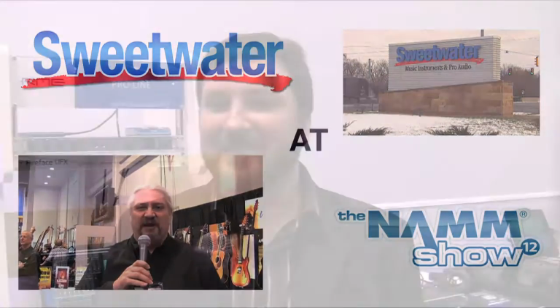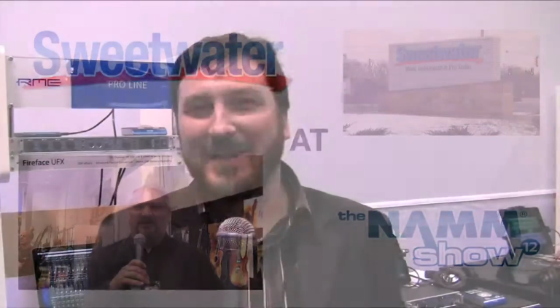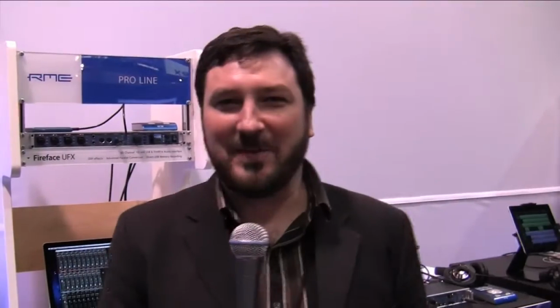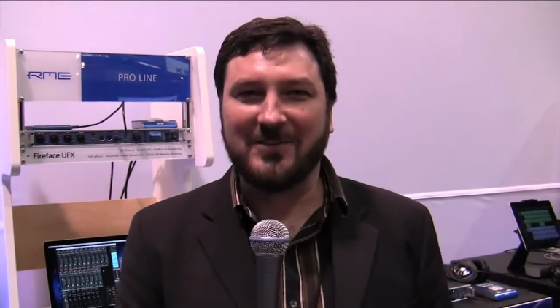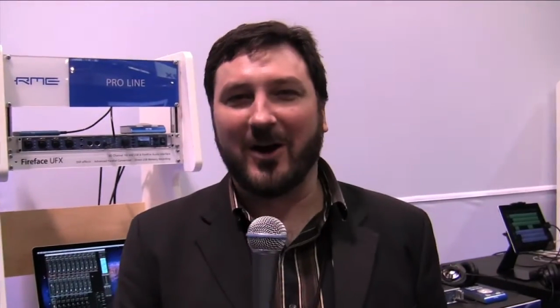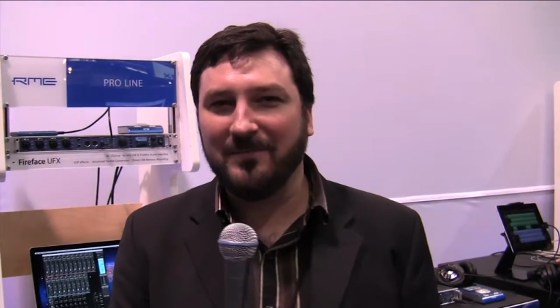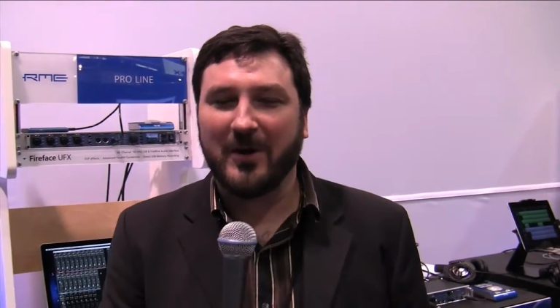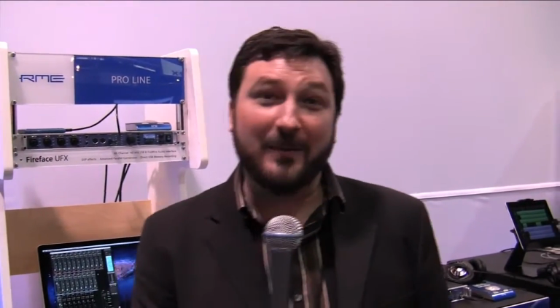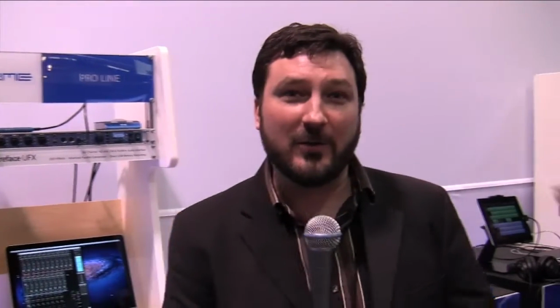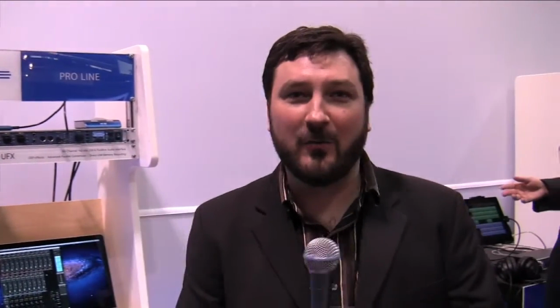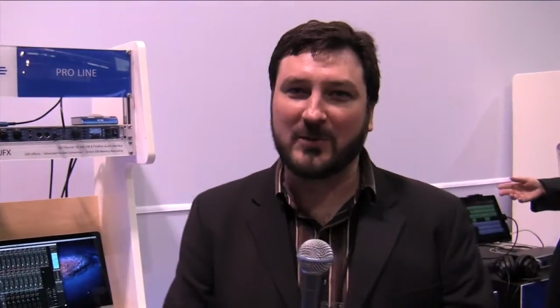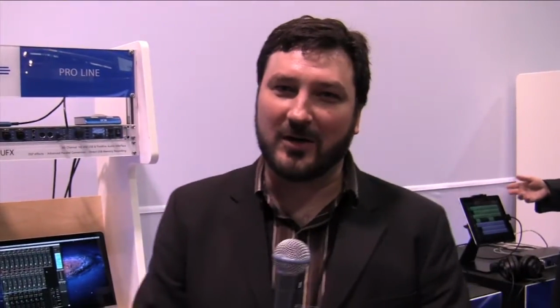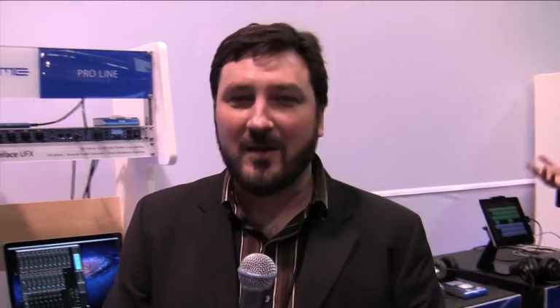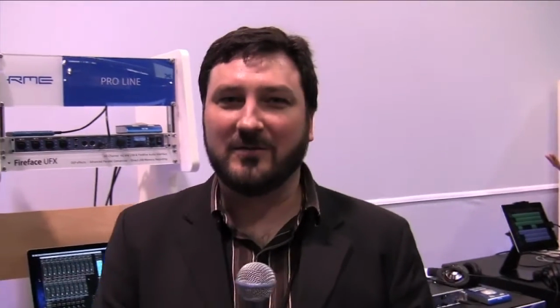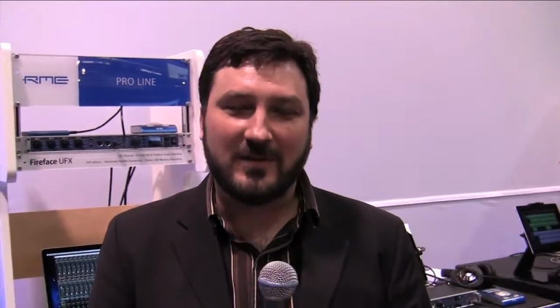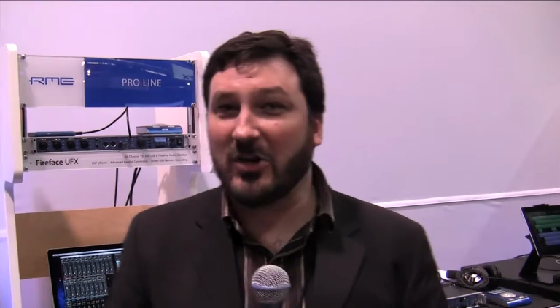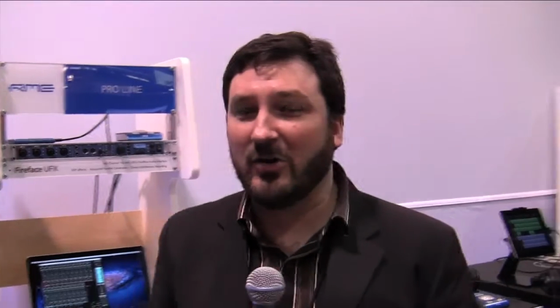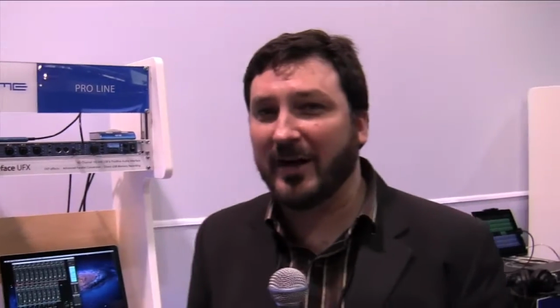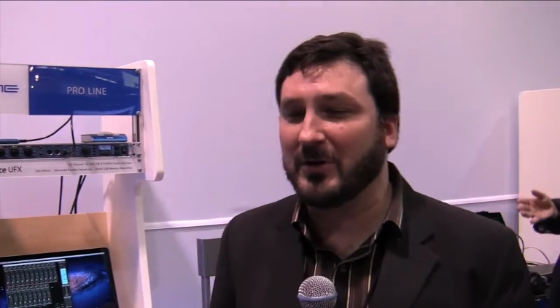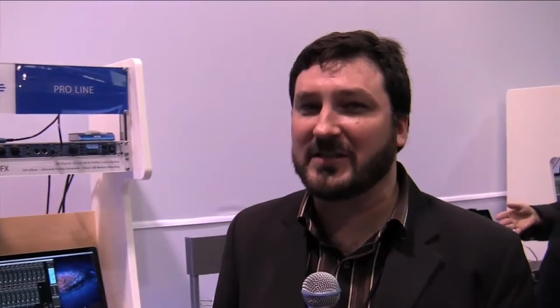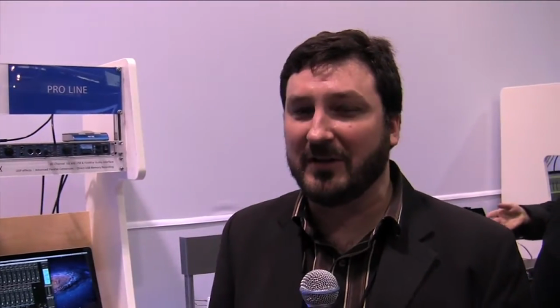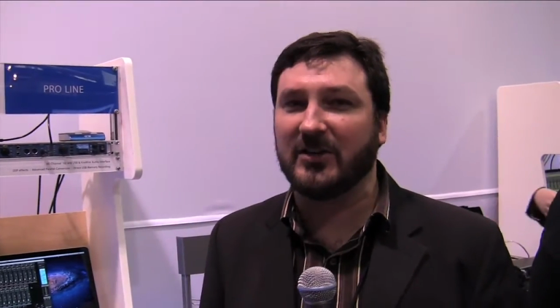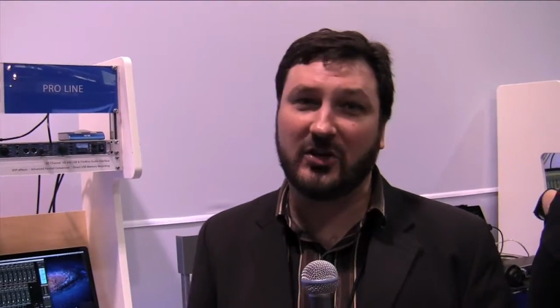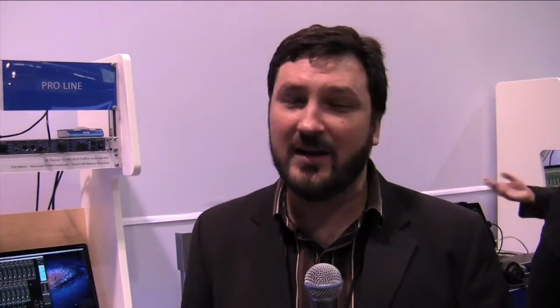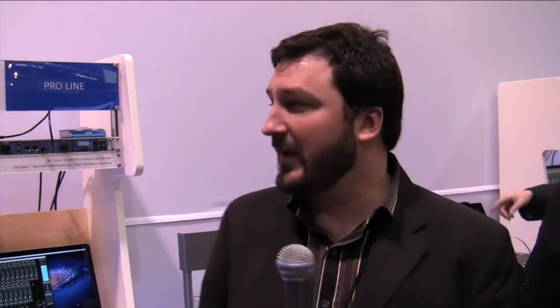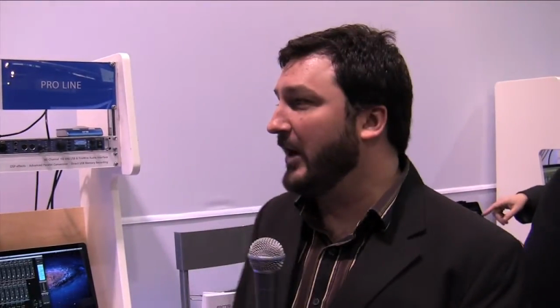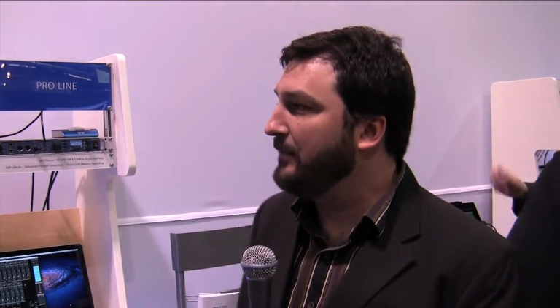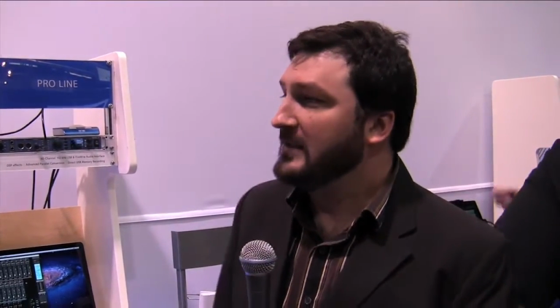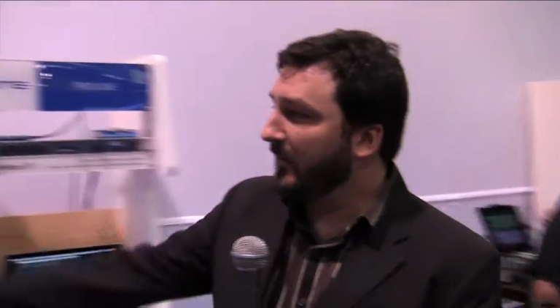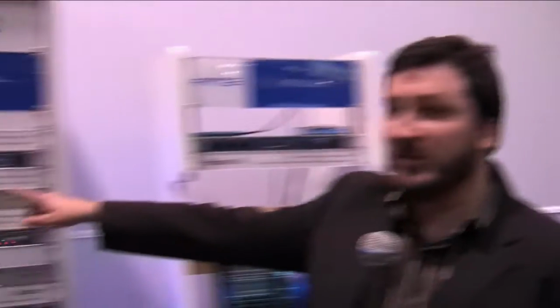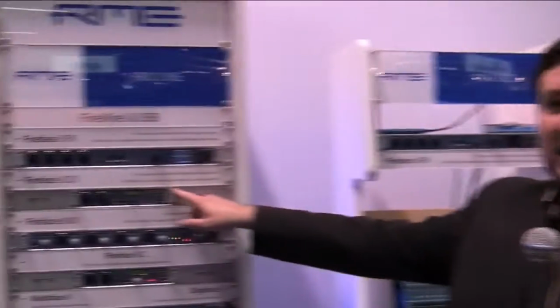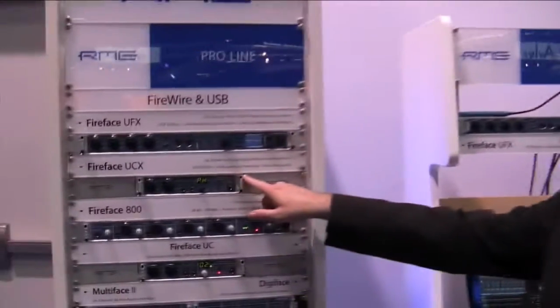Hi, my name is Jeff Peterson from RME. We're here at NAMM 2012, welcome to Sweetwater. I'd like to show you our new product that we're just releasing here at the show today — it's available right away. It's the Fireface UCX.